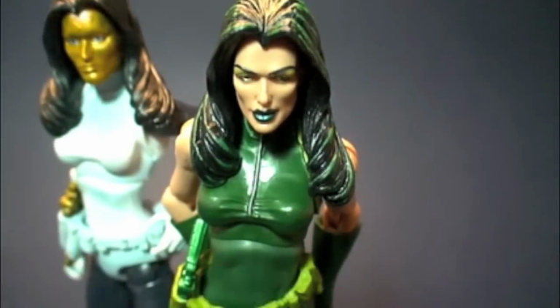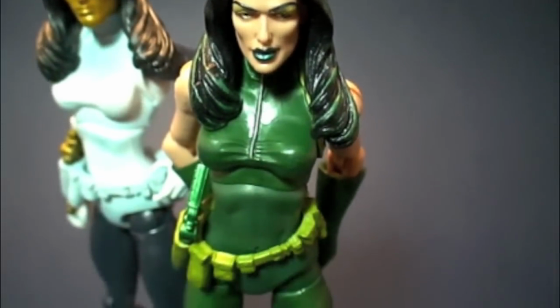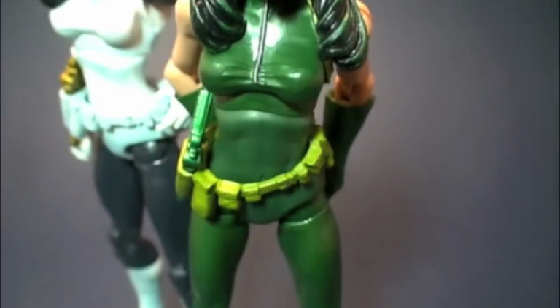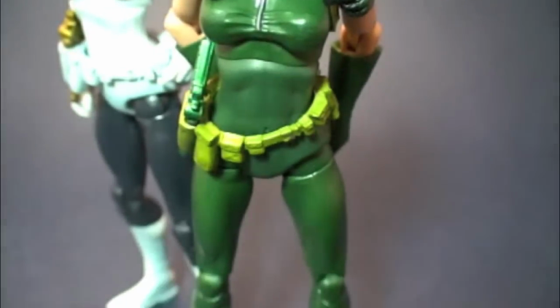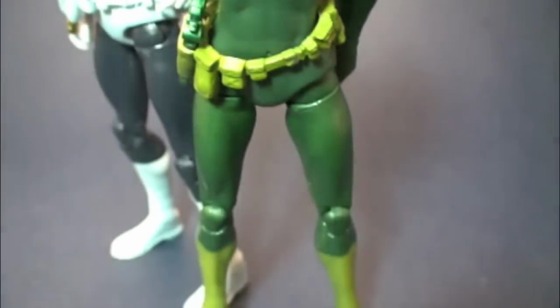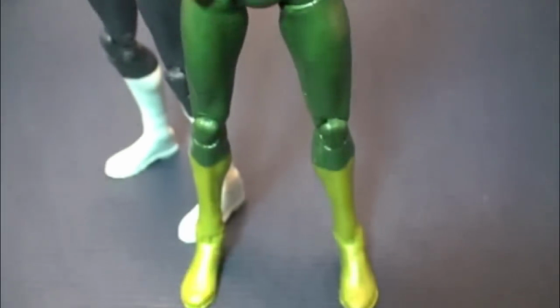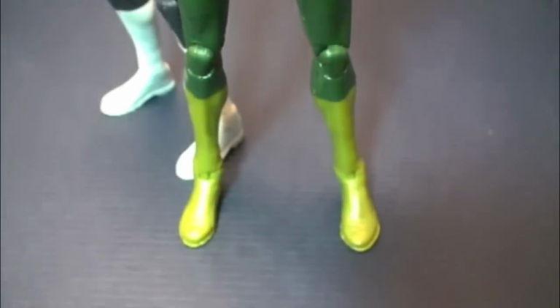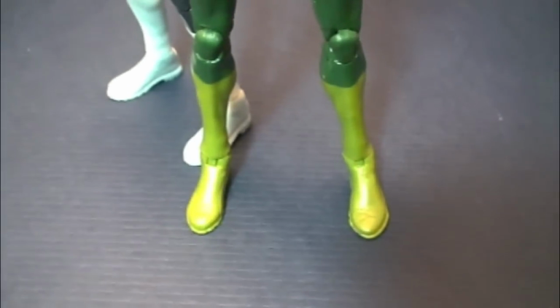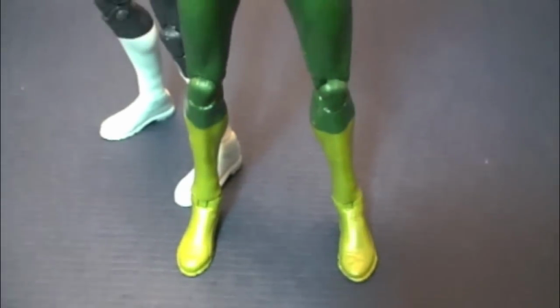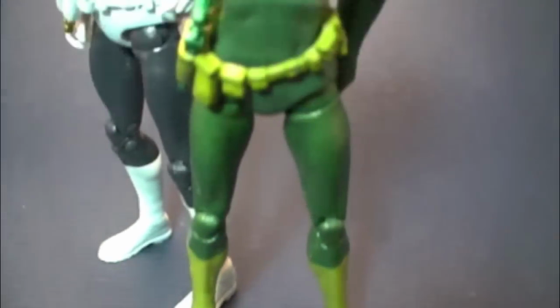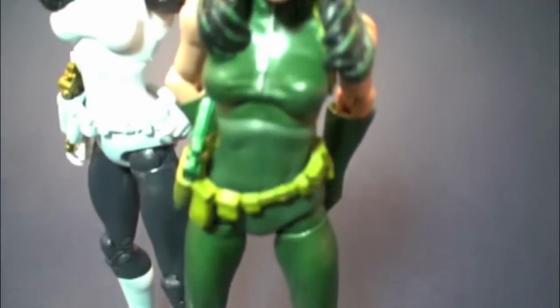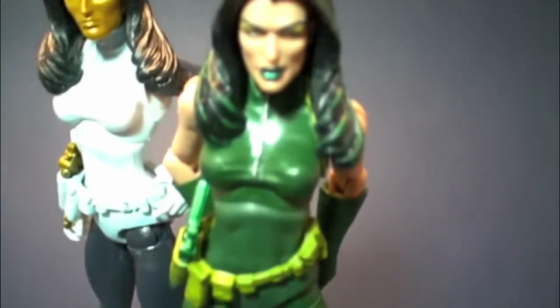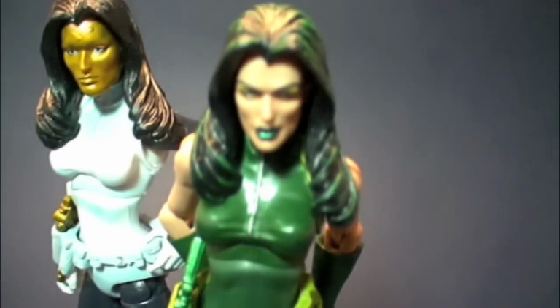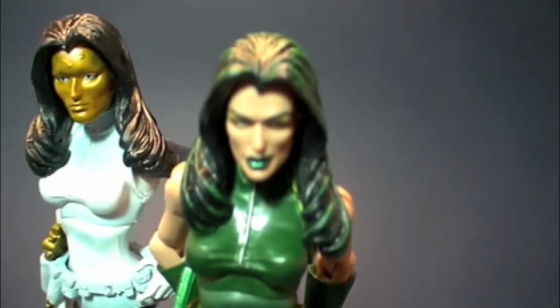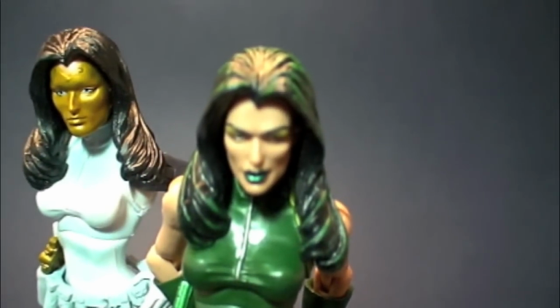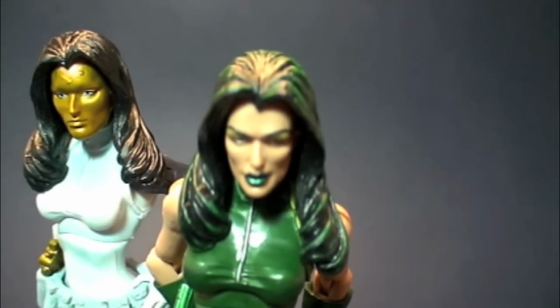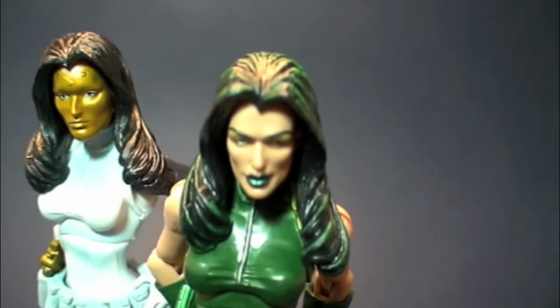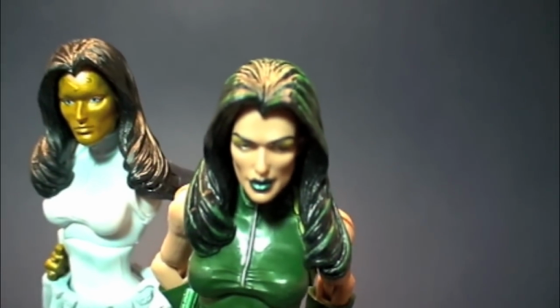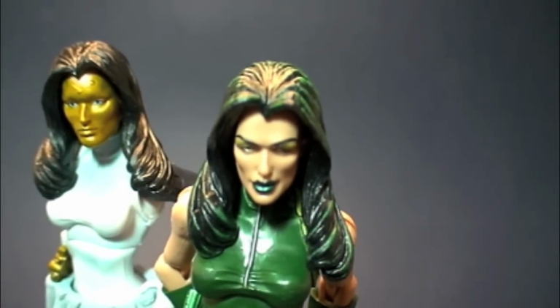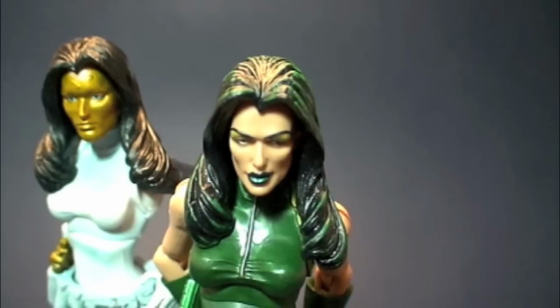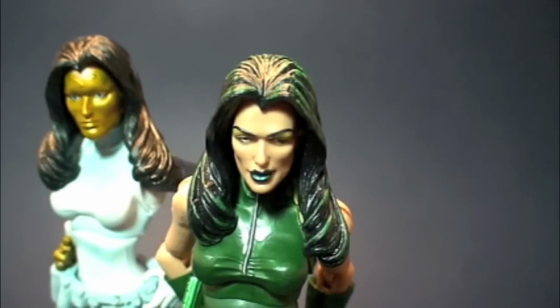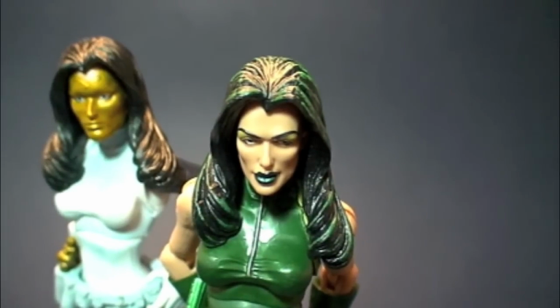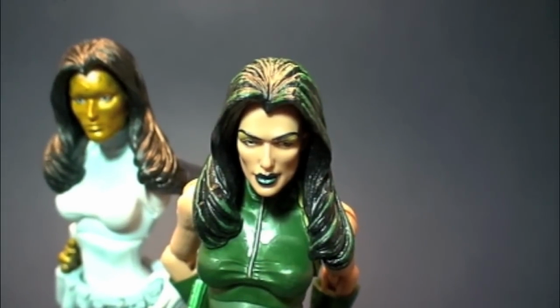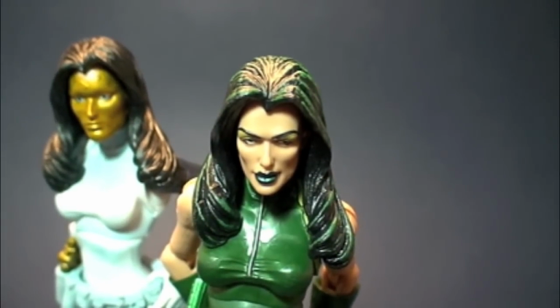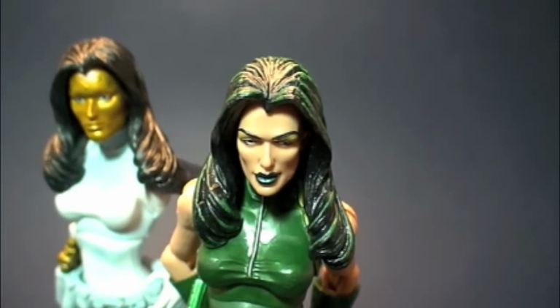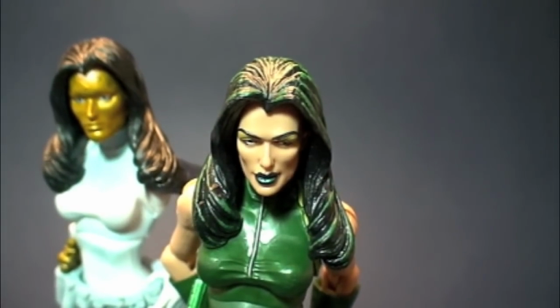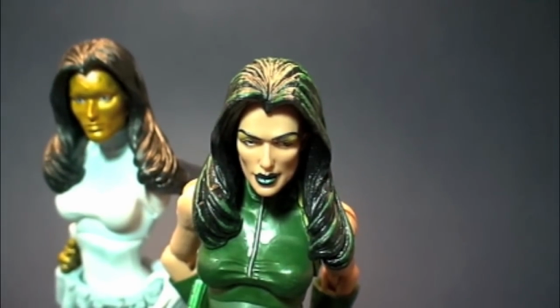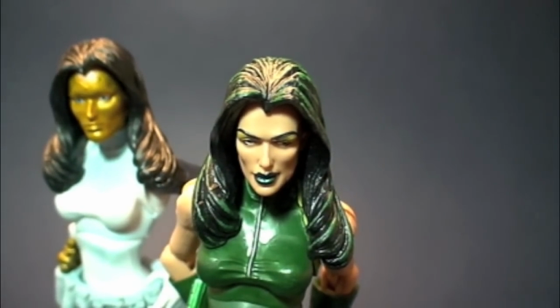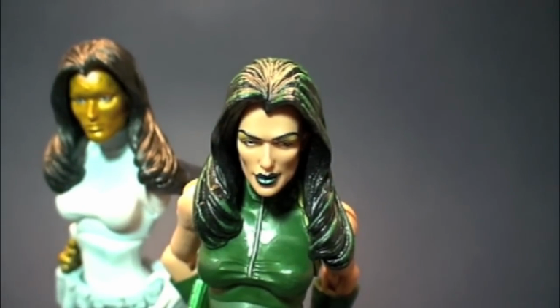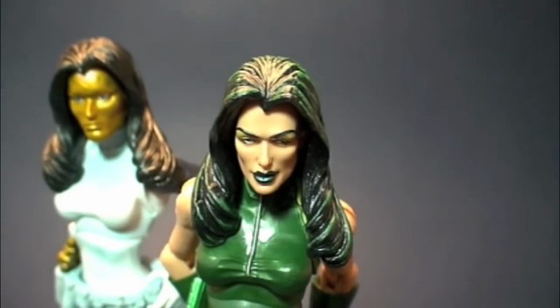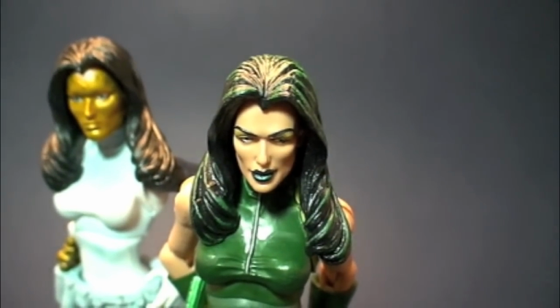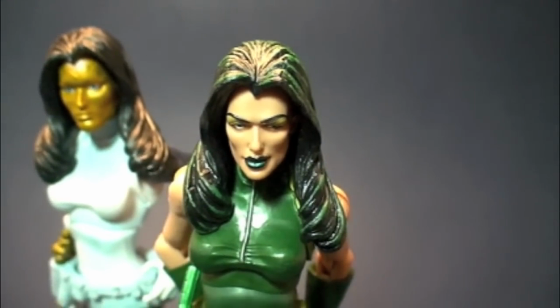One more glance — Miss Madam Hydra, in stores now at Walmart and Toys R Us online. Go get you some!